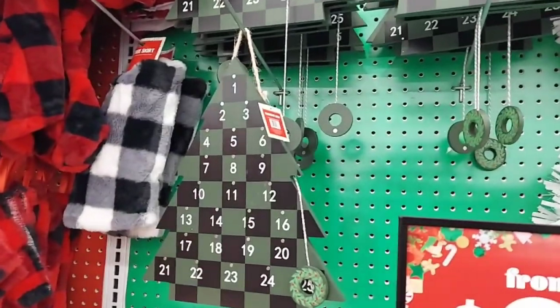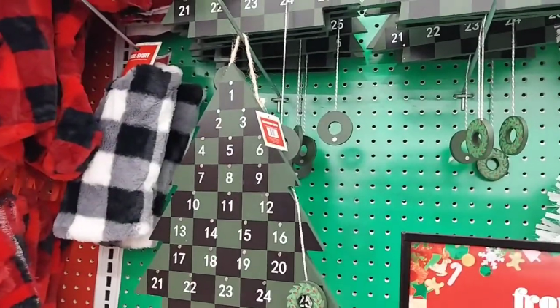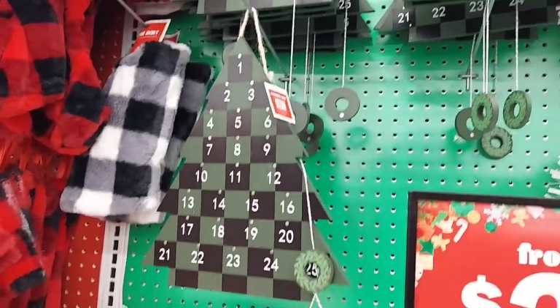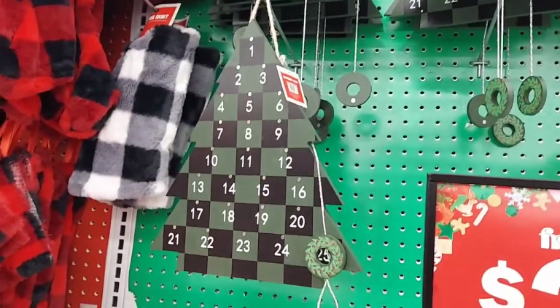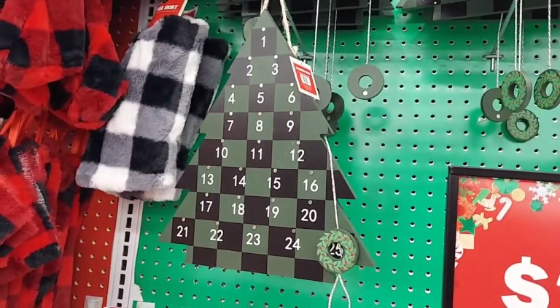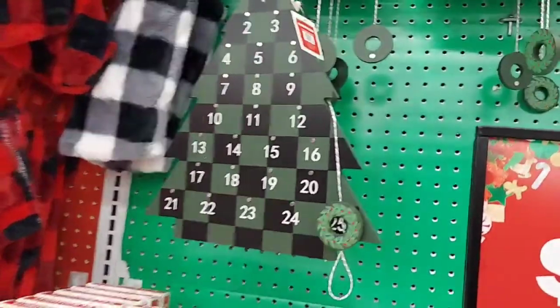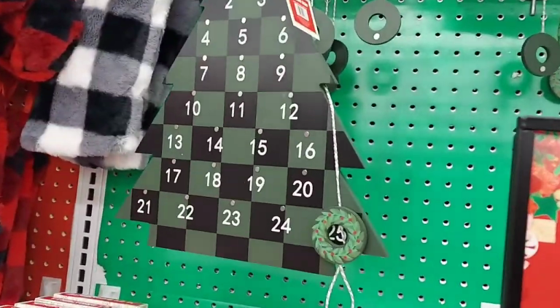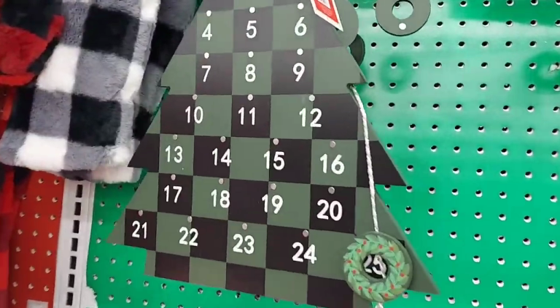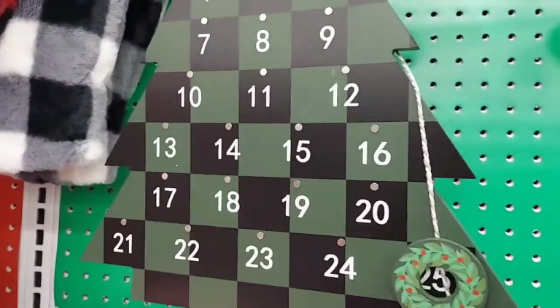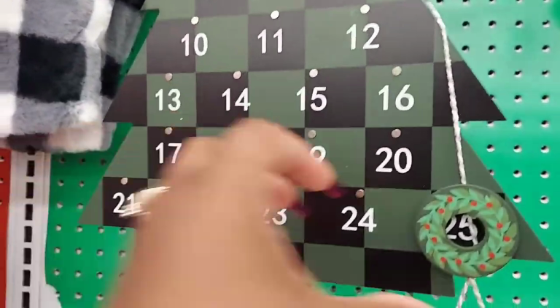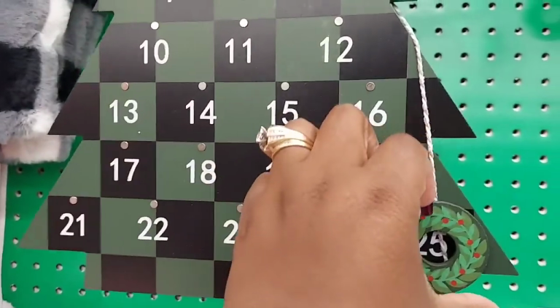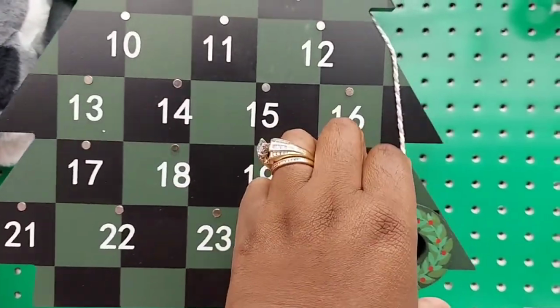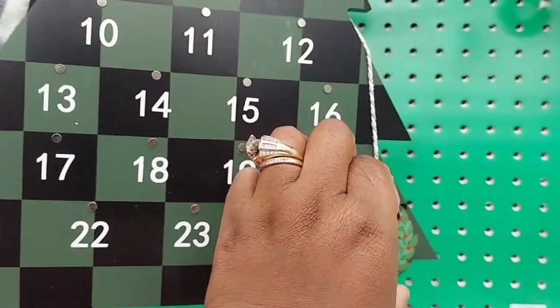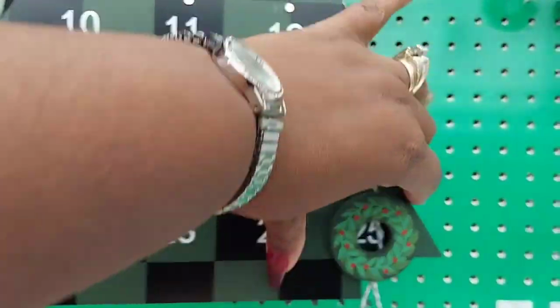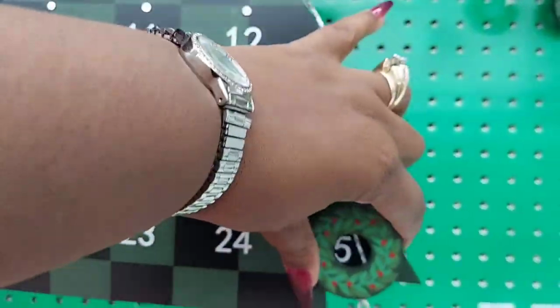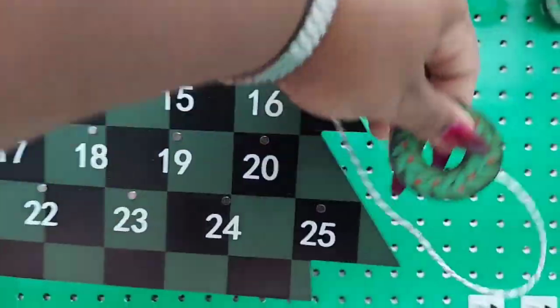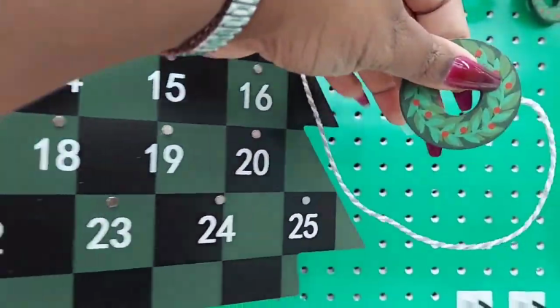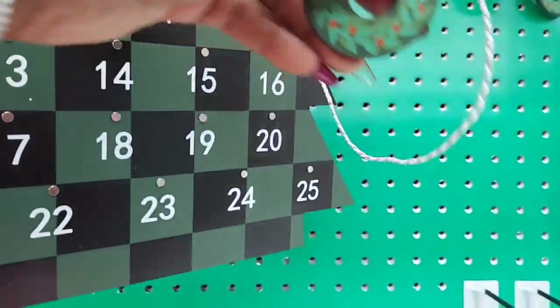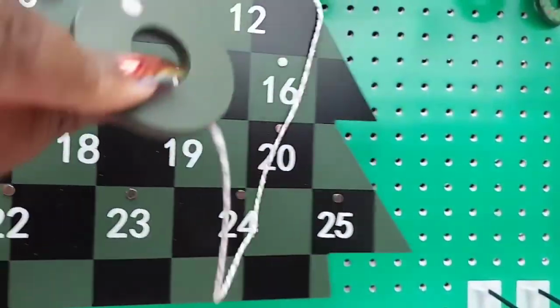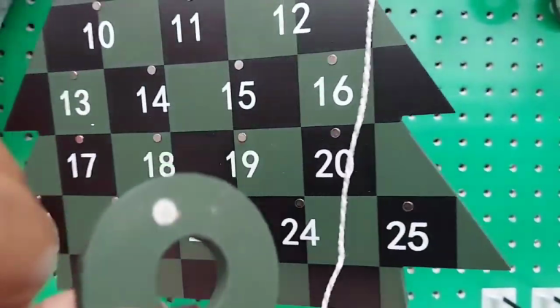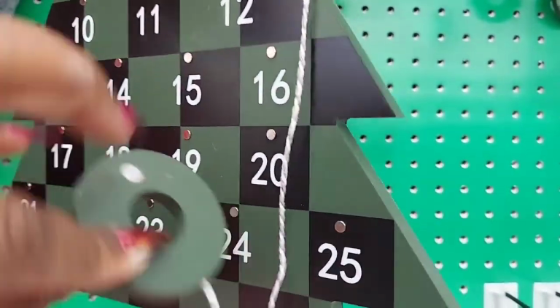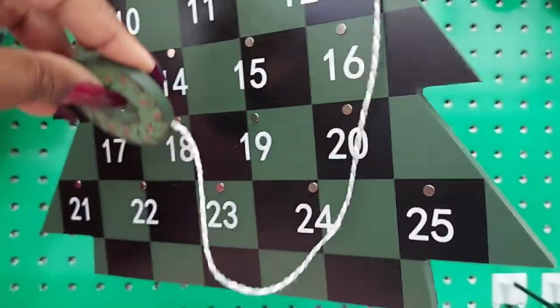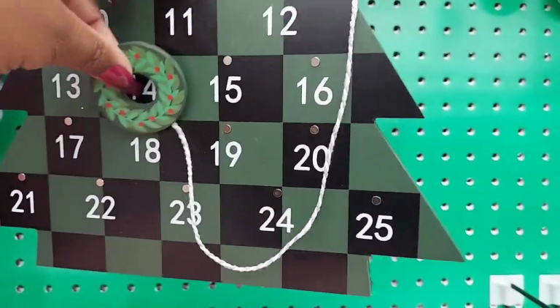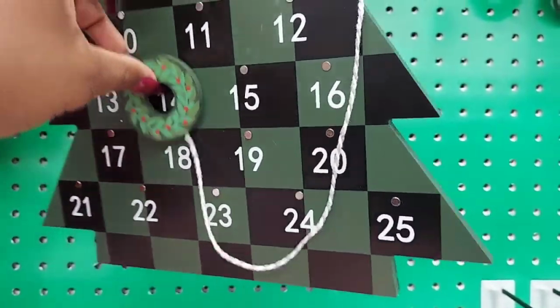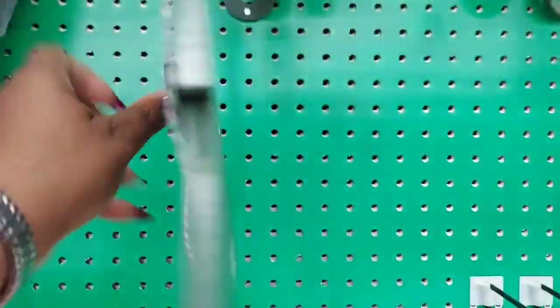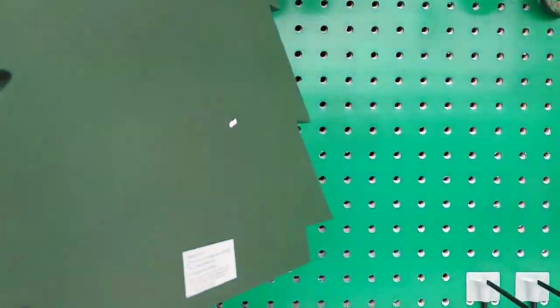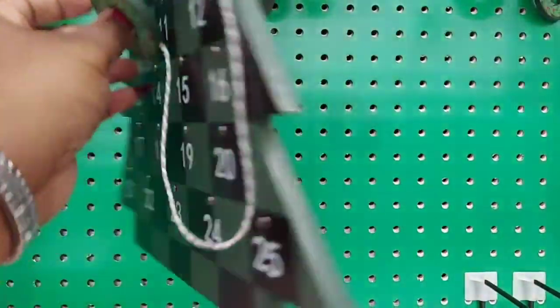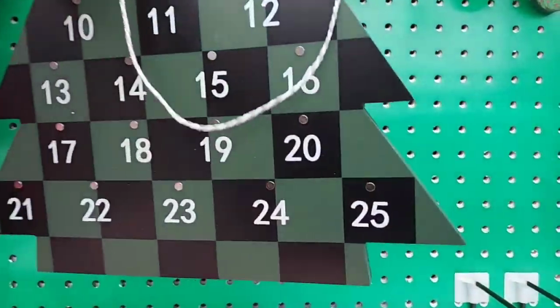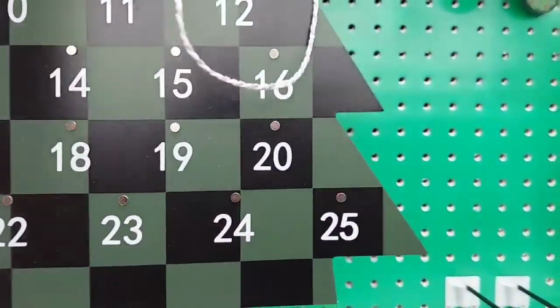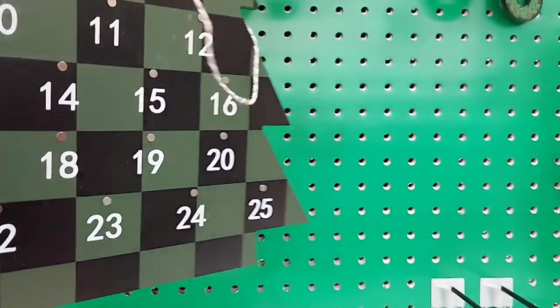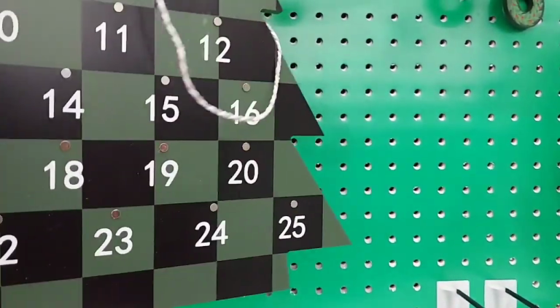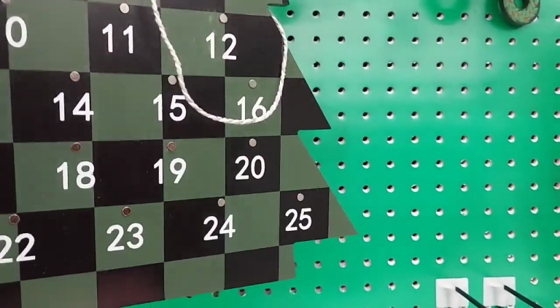Here is a countdown calendar — and it's magnetic. I was messing with it, trying to figure out how it does it works. Yes, it is magnetic. So I'm showing you the magnet there. Then of course it kept flipping around because I was one-handed.